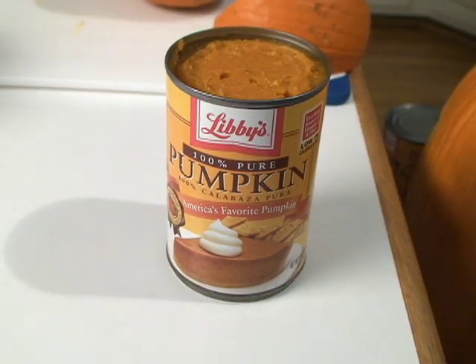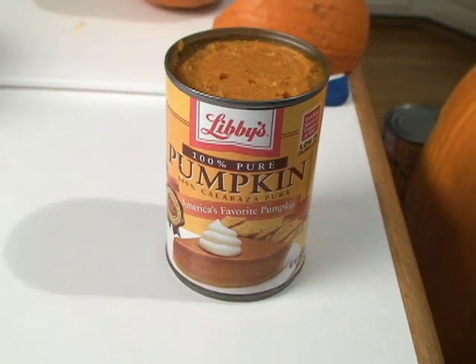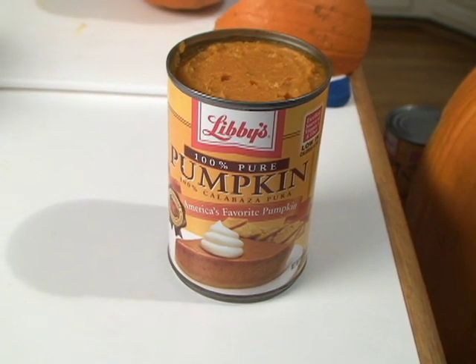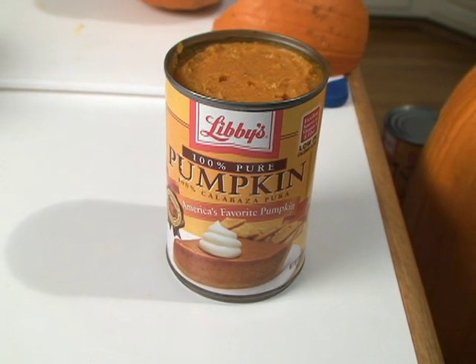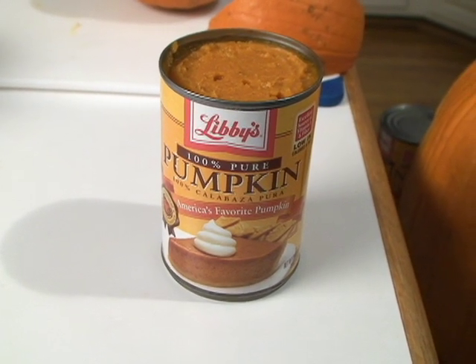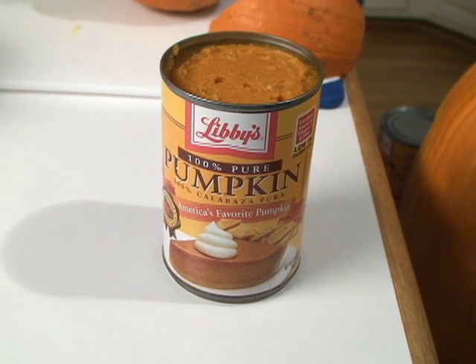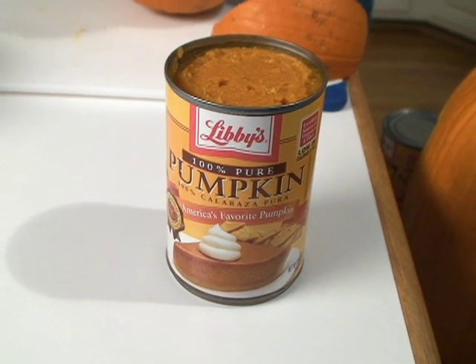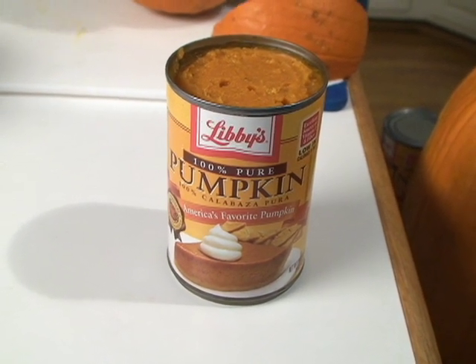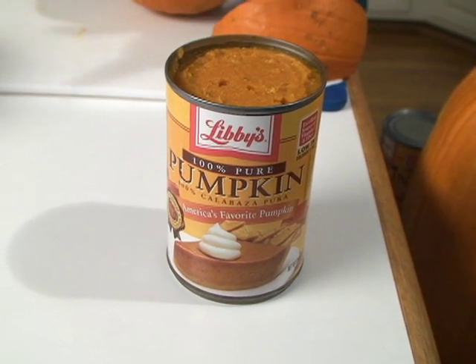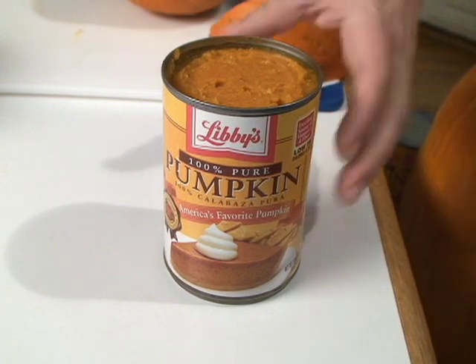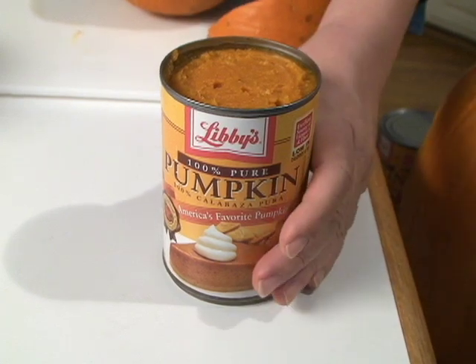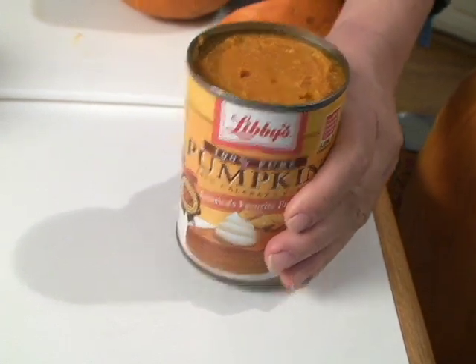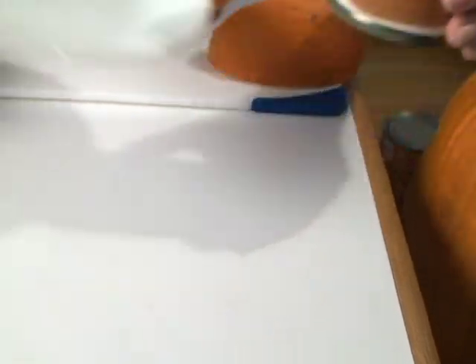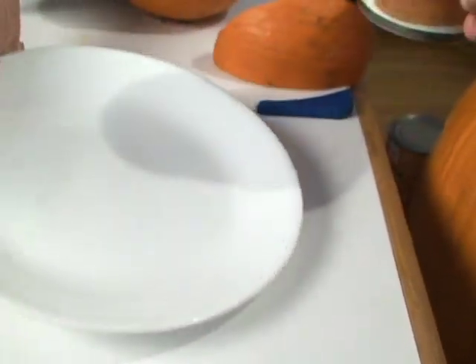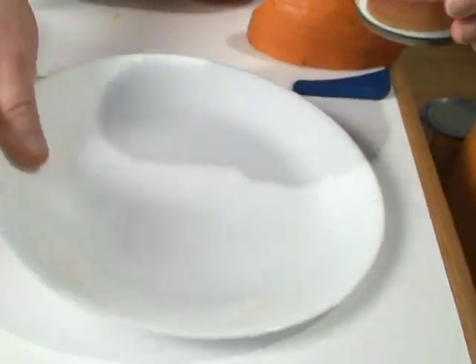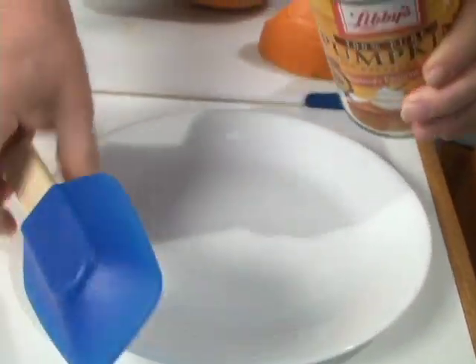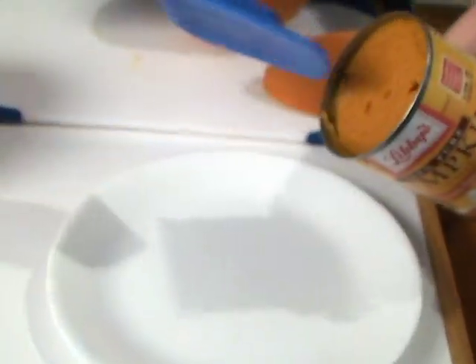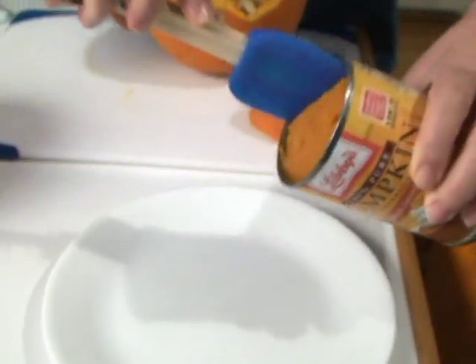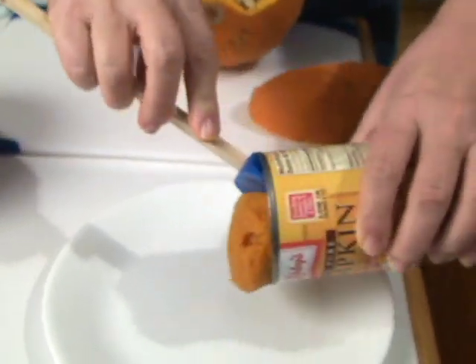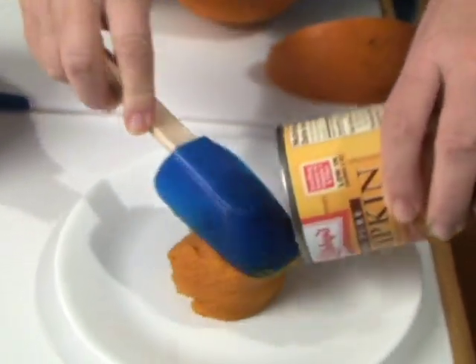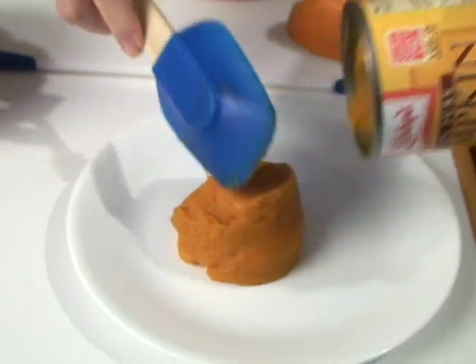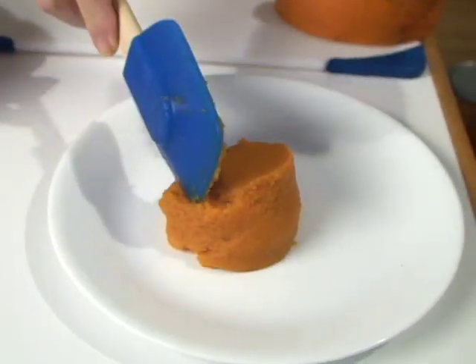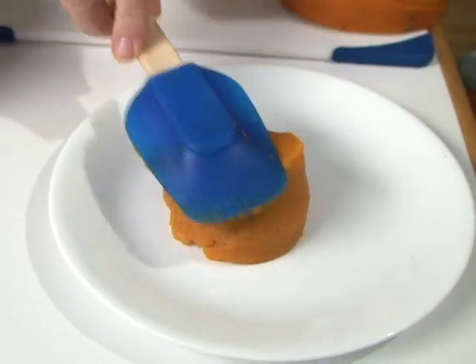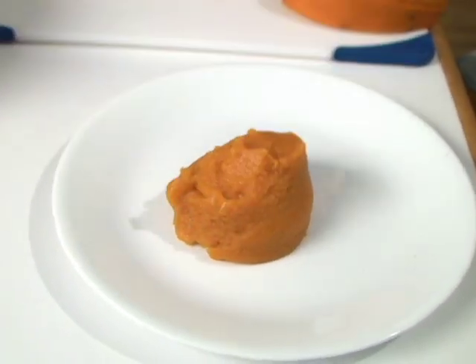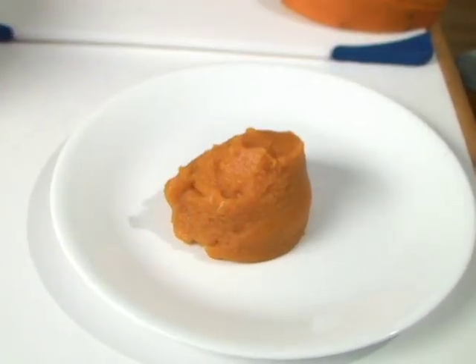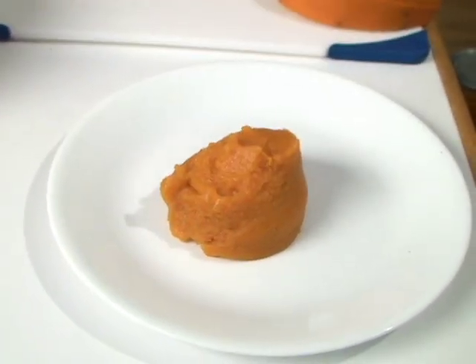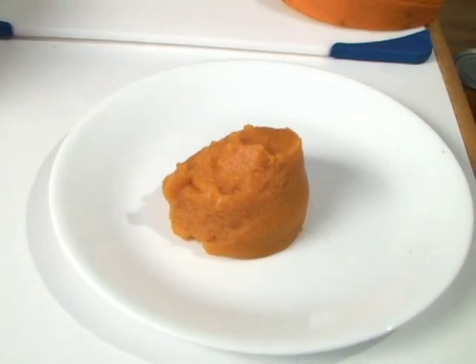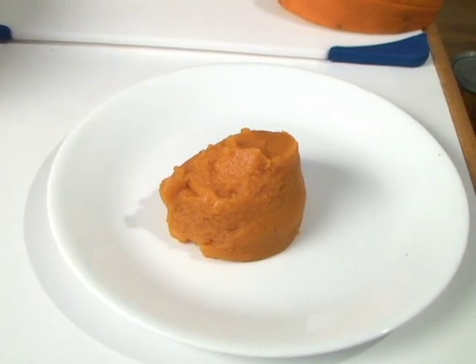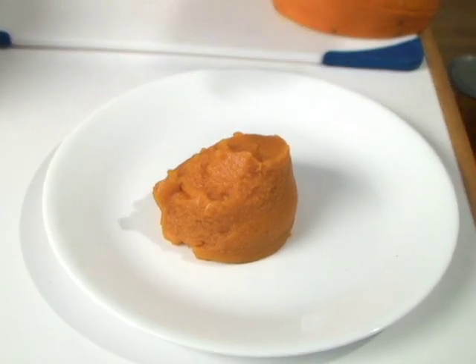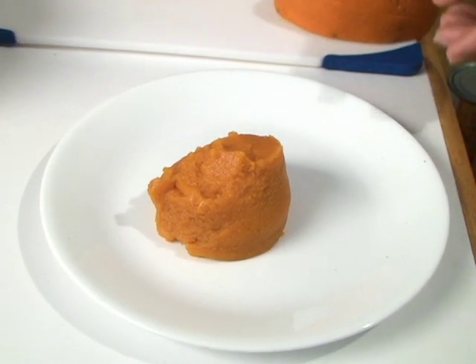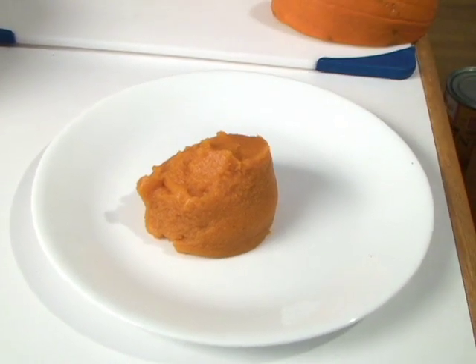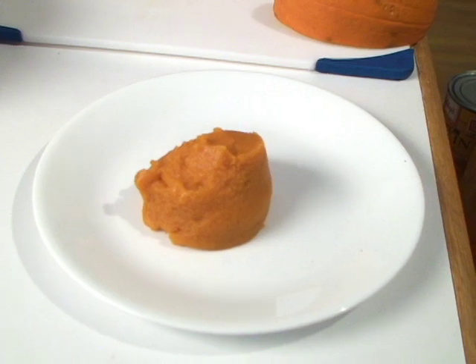When you're baking the pumpkin to make it into pumpkin pie, you want to be sure that it comes out to a texture that will stand. If it's runnier than that, then your pumpkin pie will be rather runny.